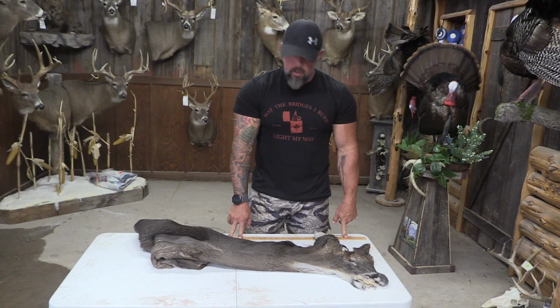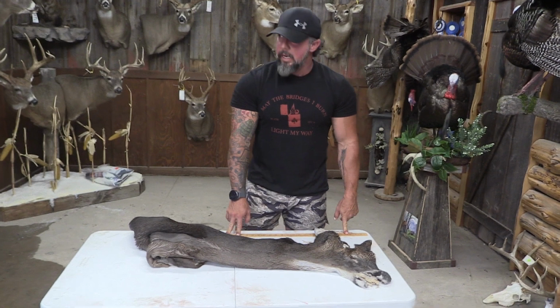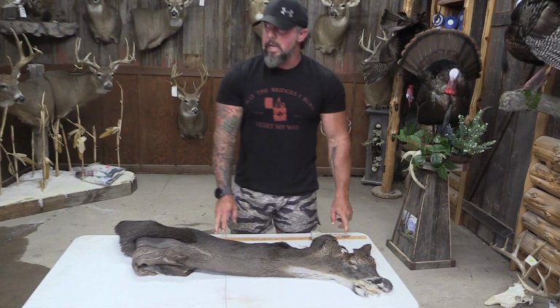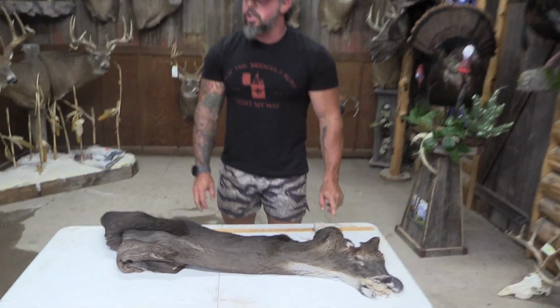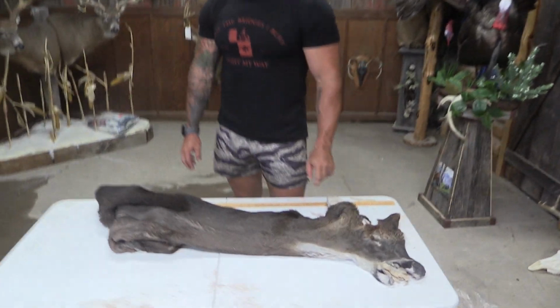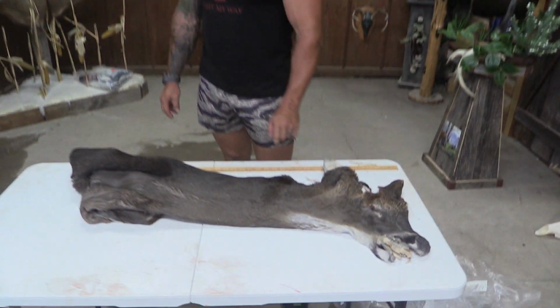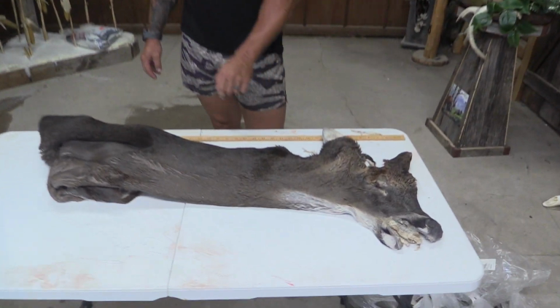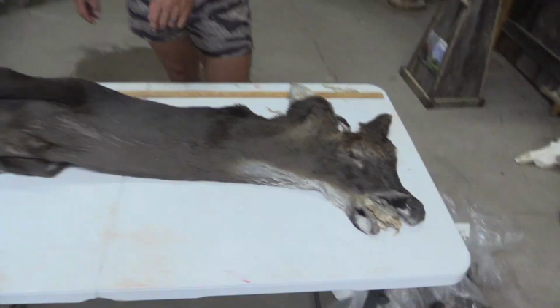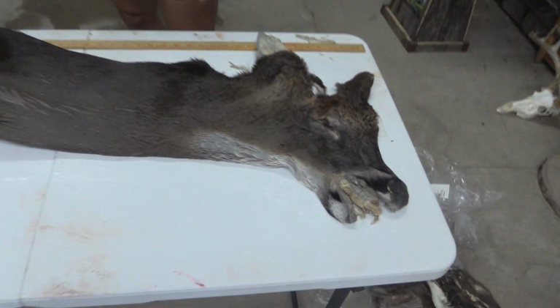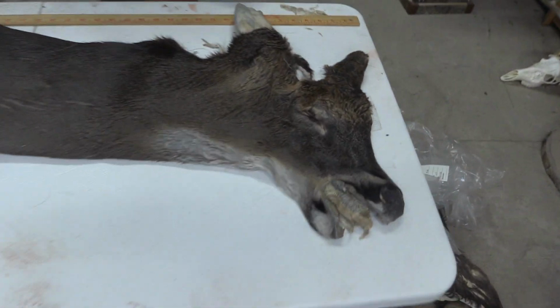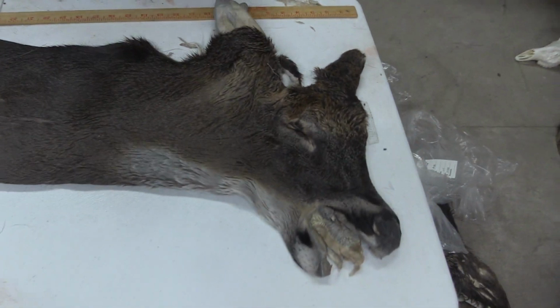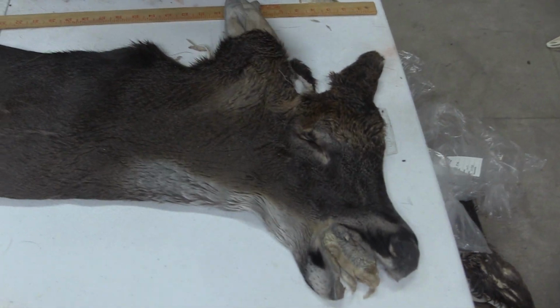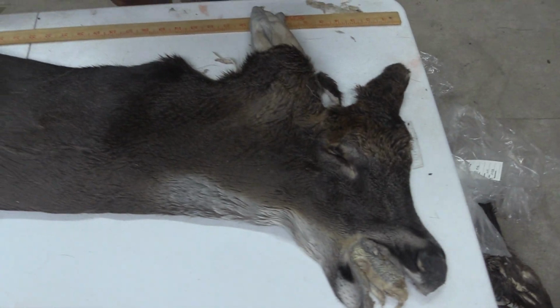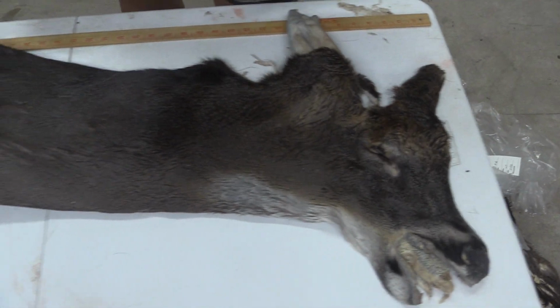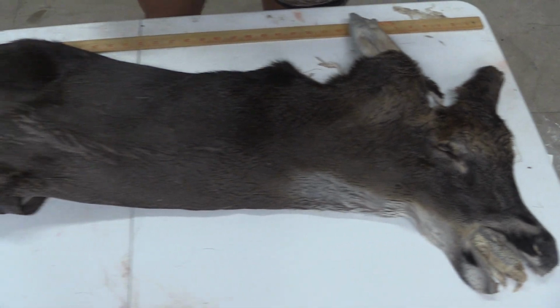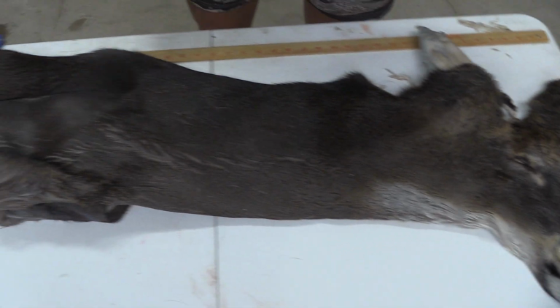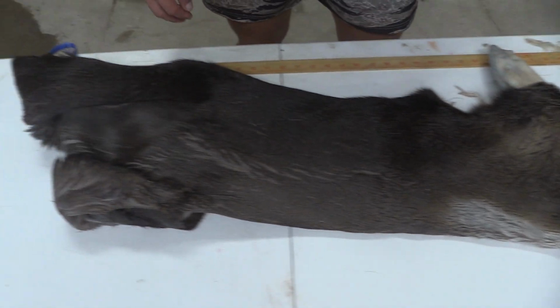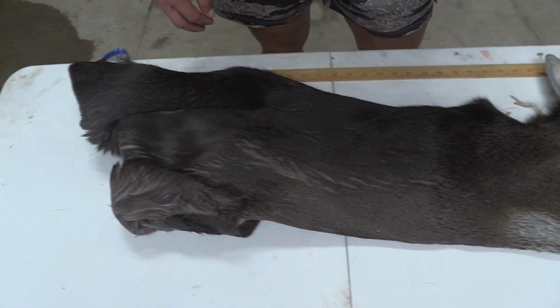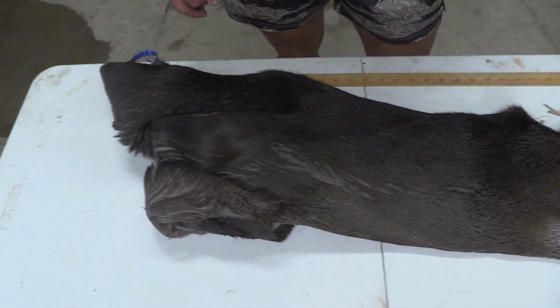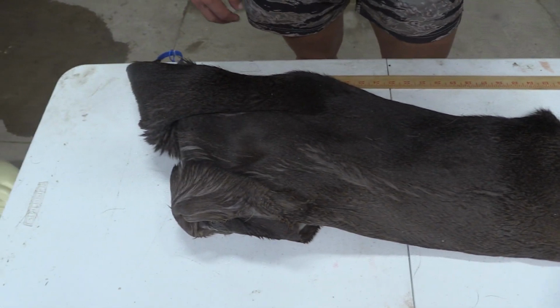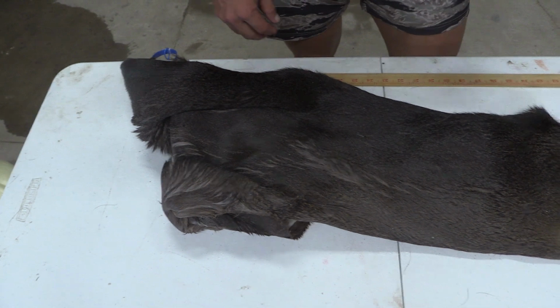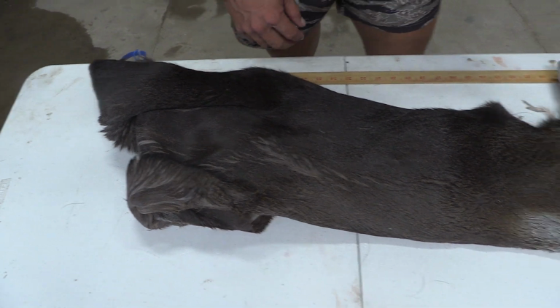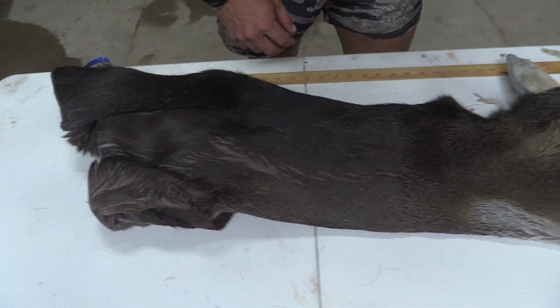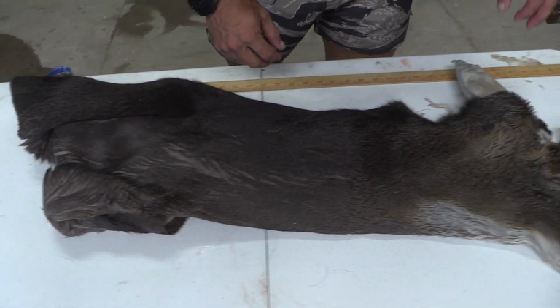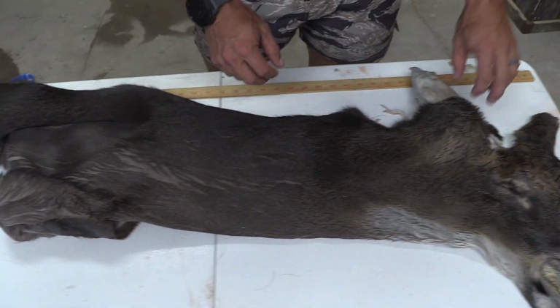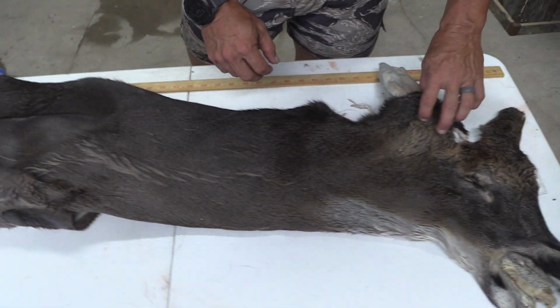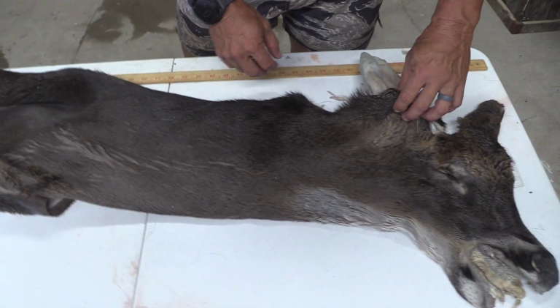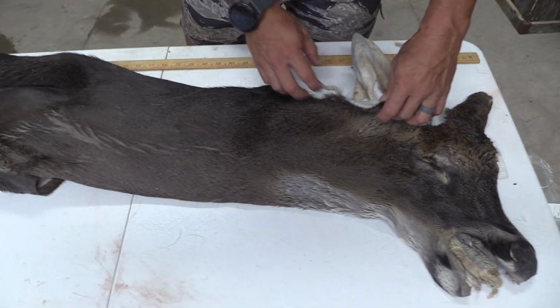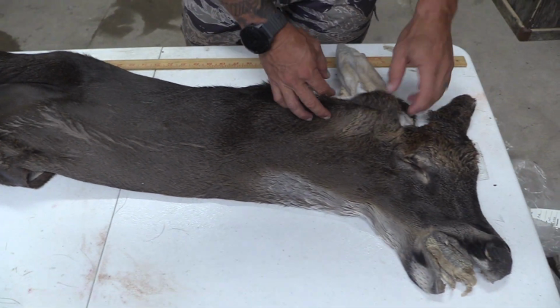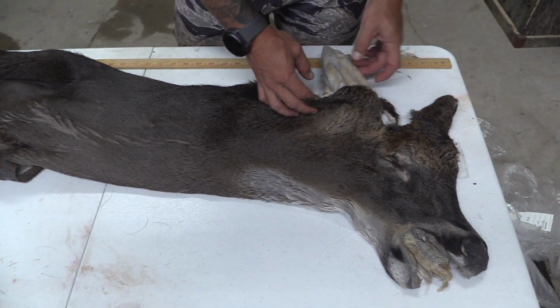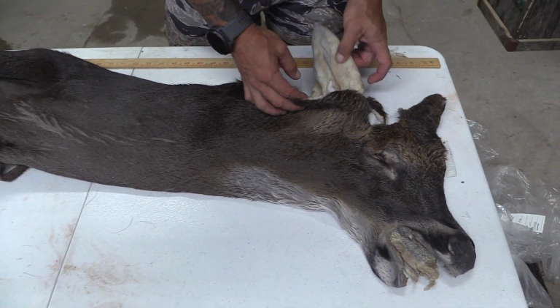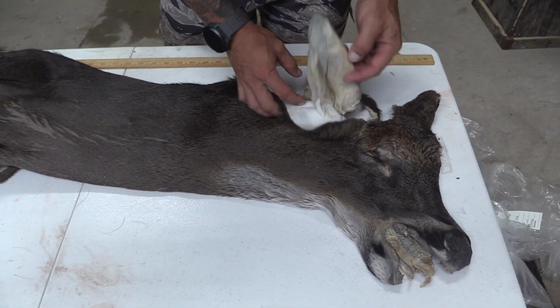Hey guys, John with Old Barn Taxidermy. This is going to be tag number 2488, 7.5 by 22. This is going to be a commercial plus piece.